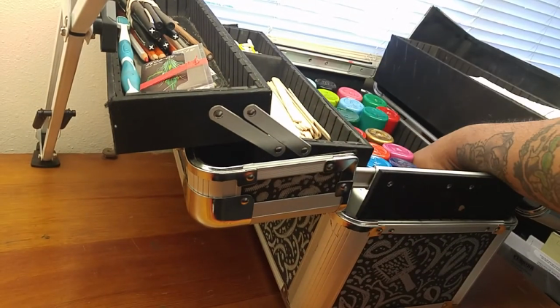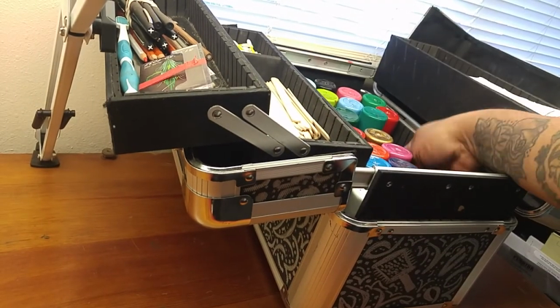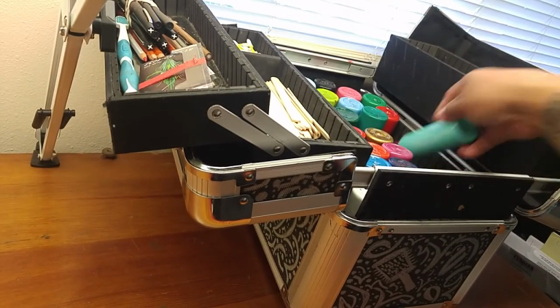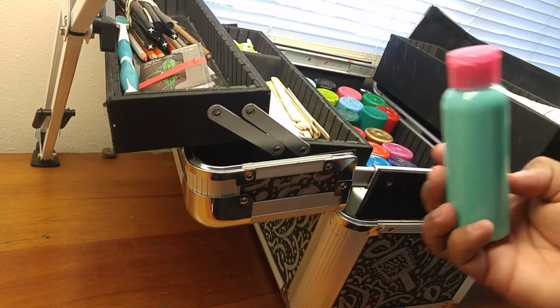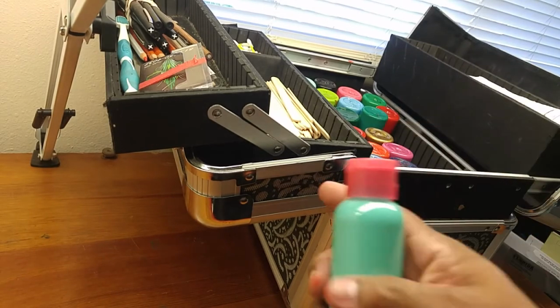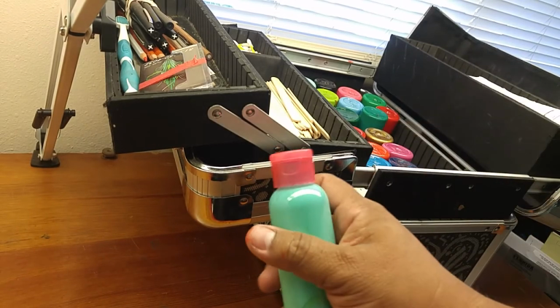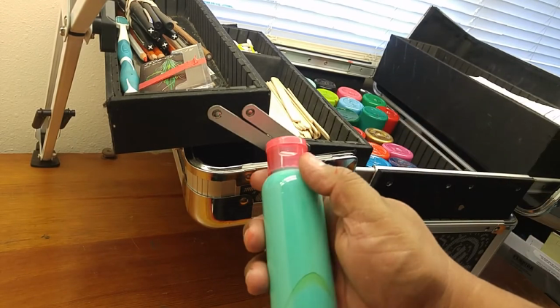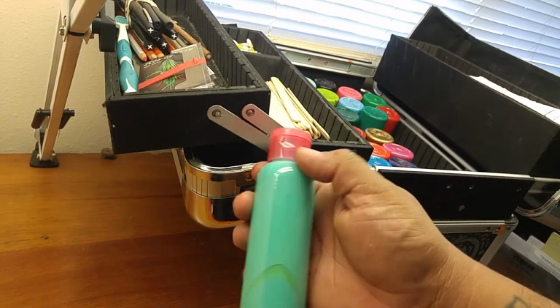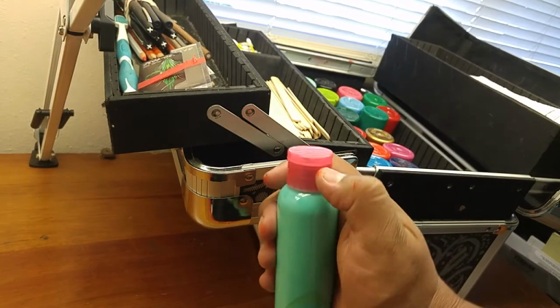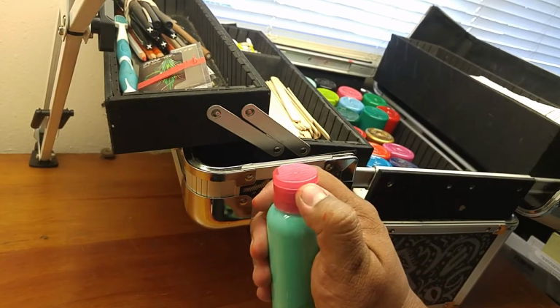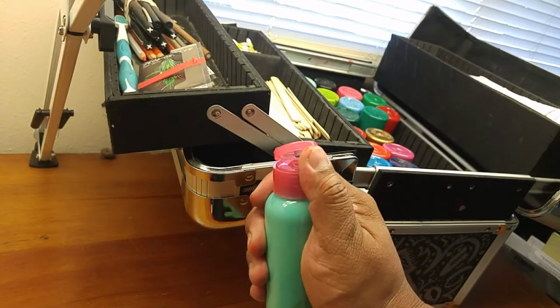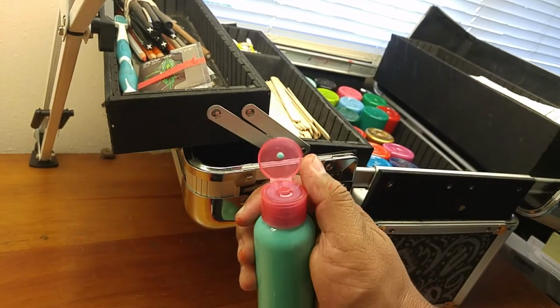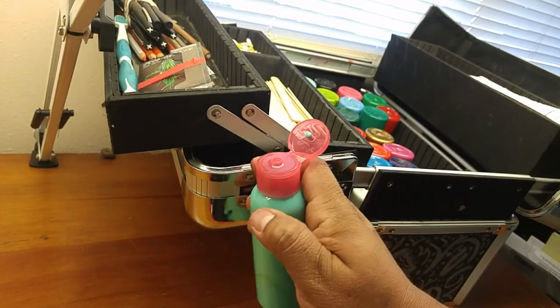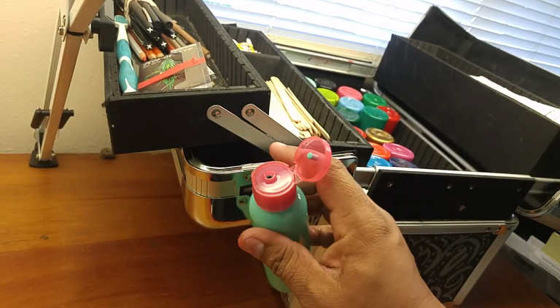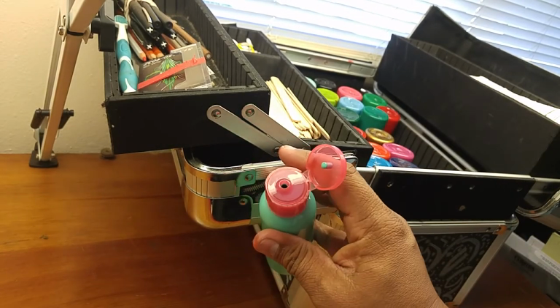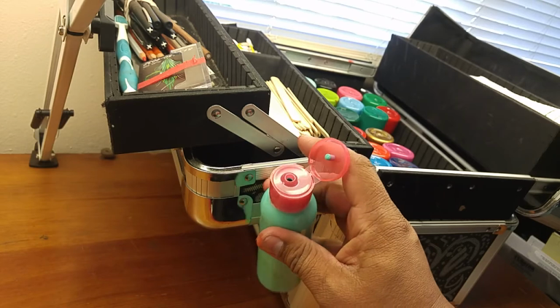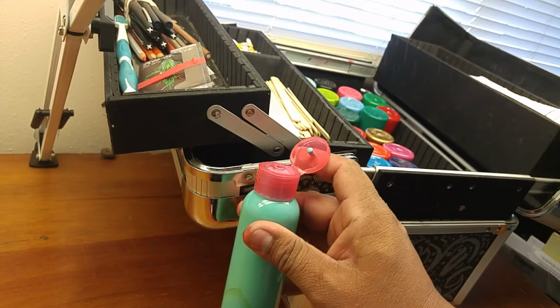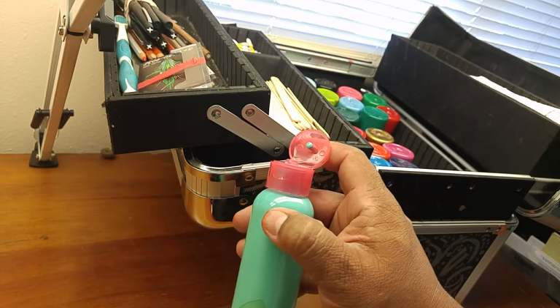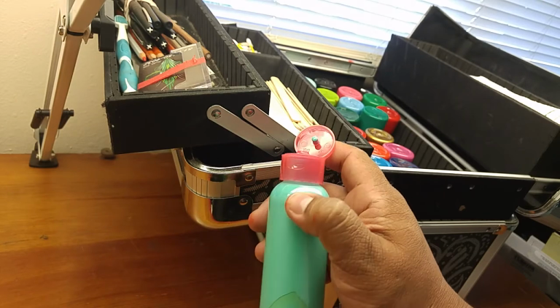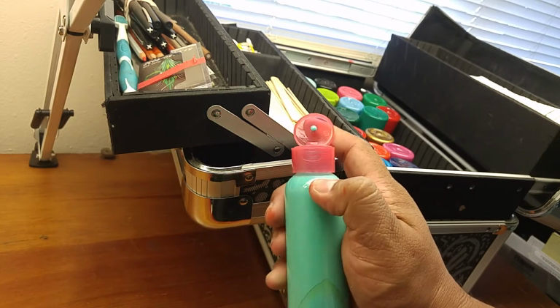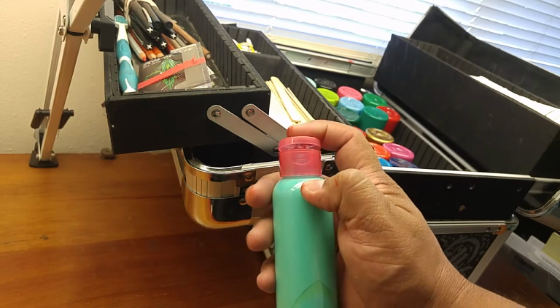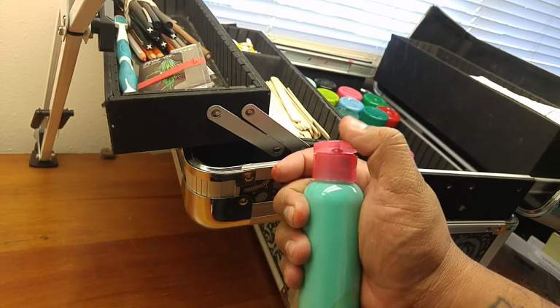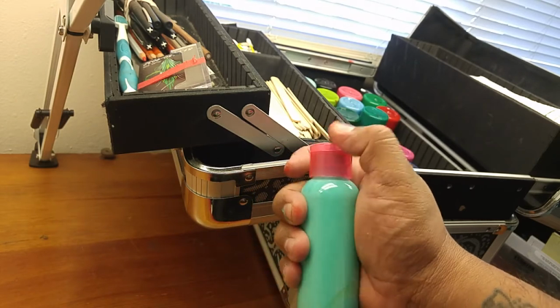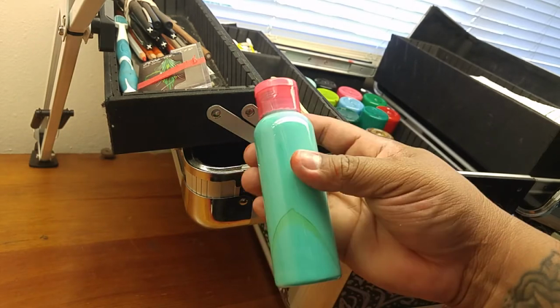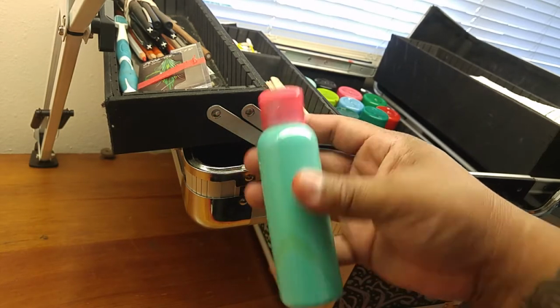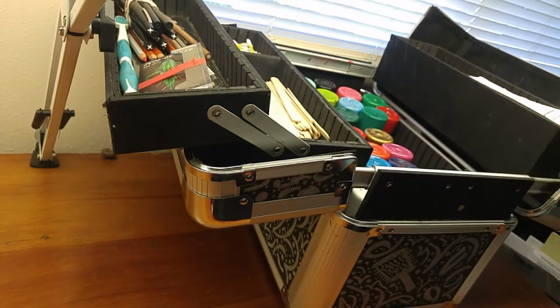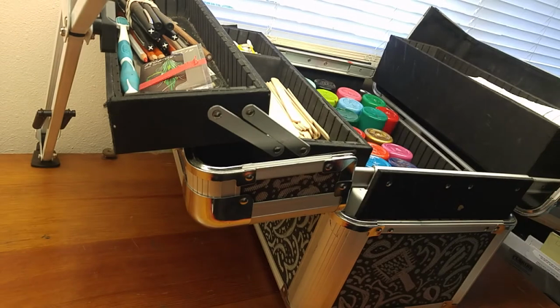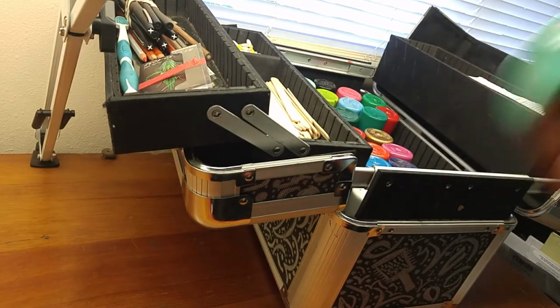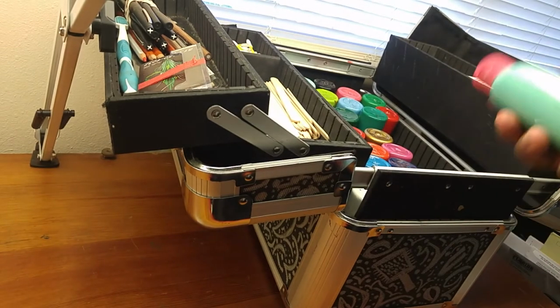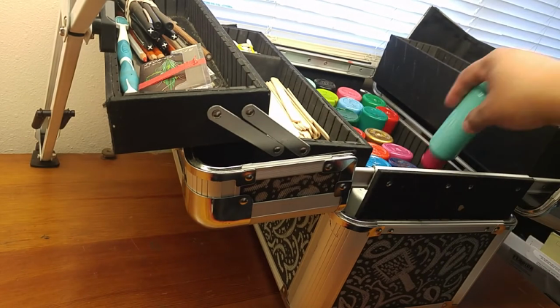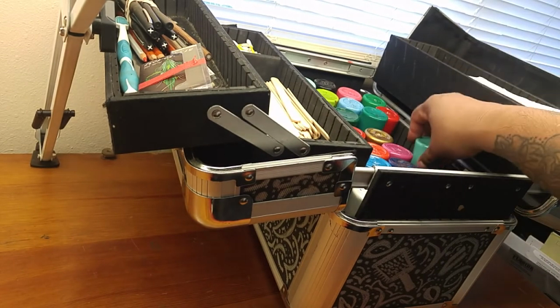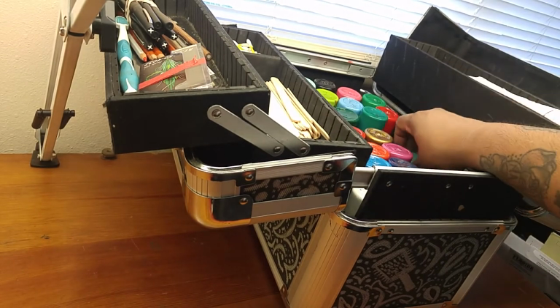Let's see here — this is a brand new bottle. I don't even know where I got this one from. But you see, that's how they start out — nice and clean. If you can keep it that way, you're going to be in great shape.